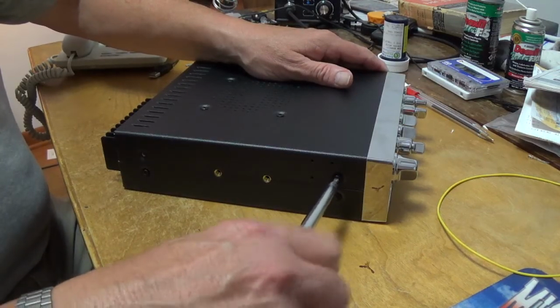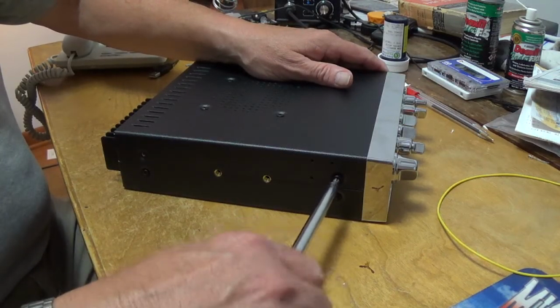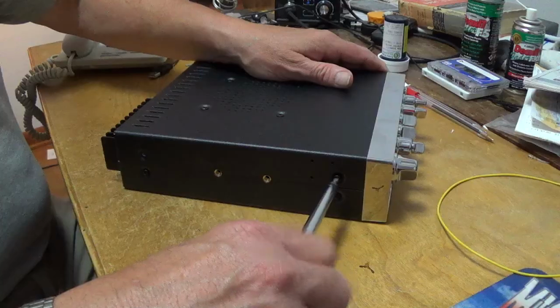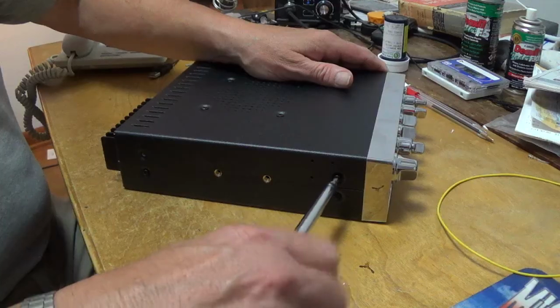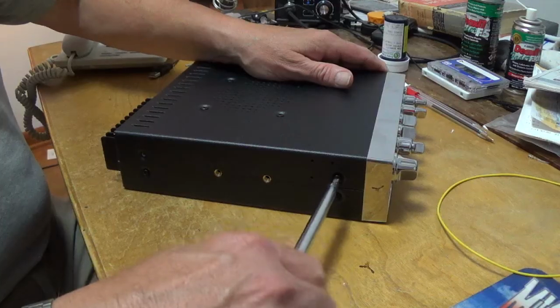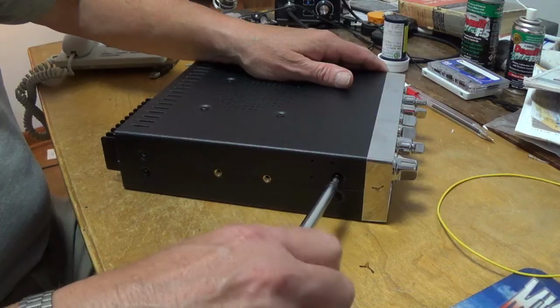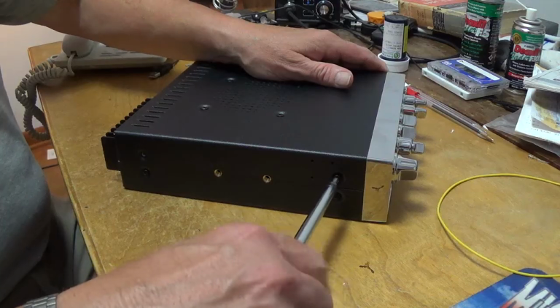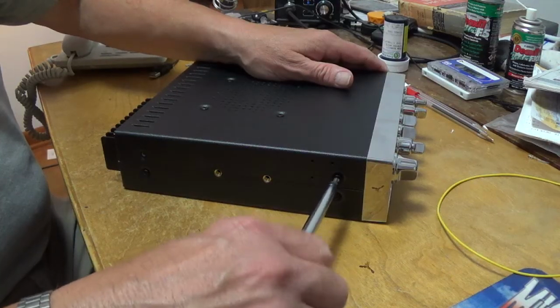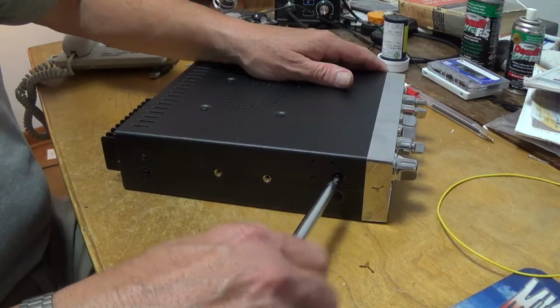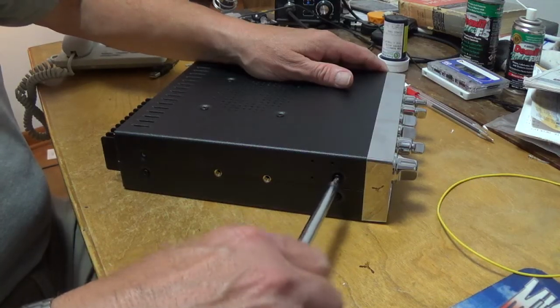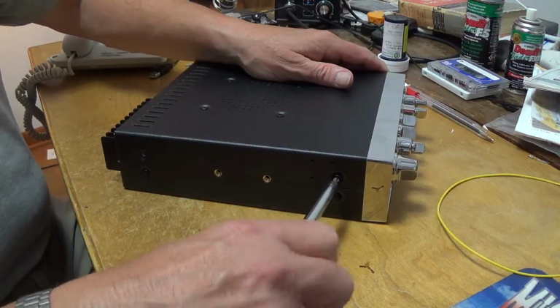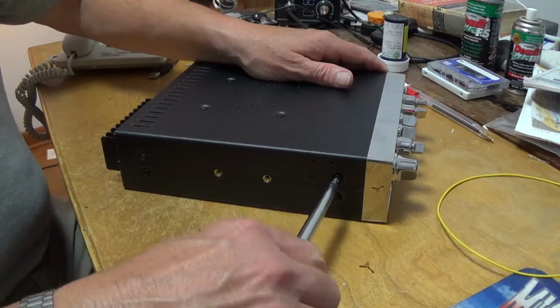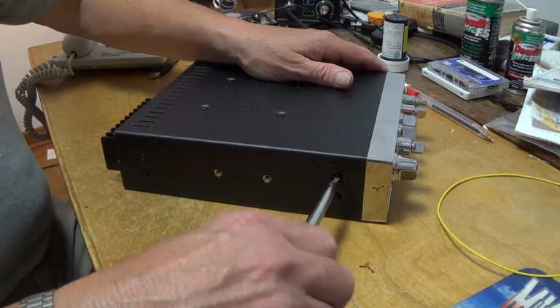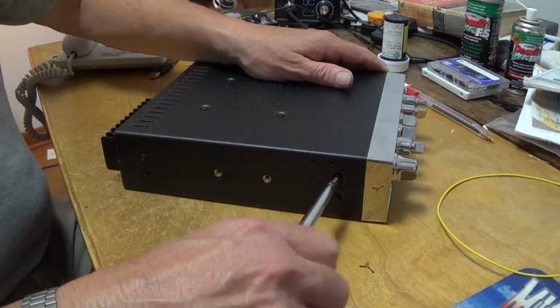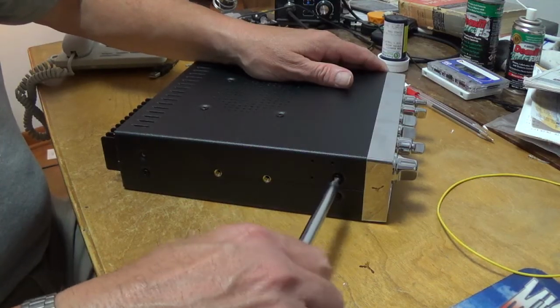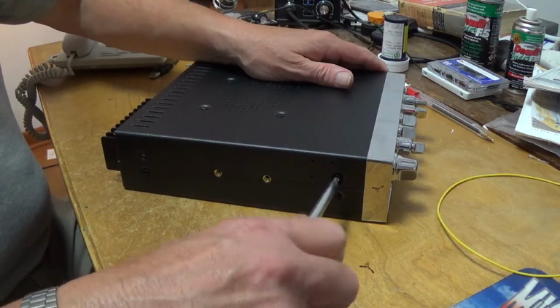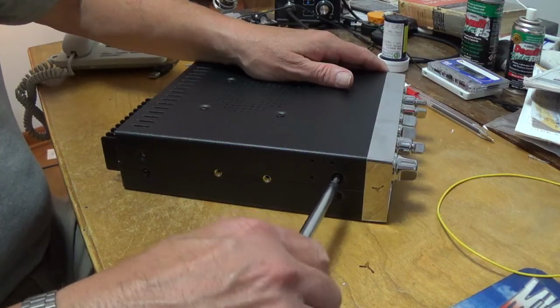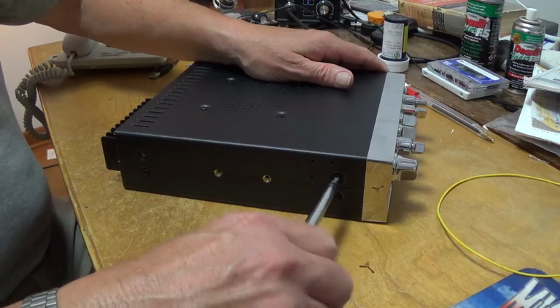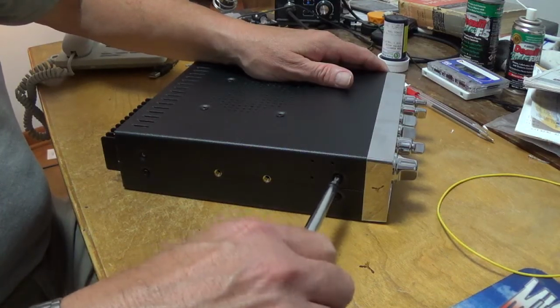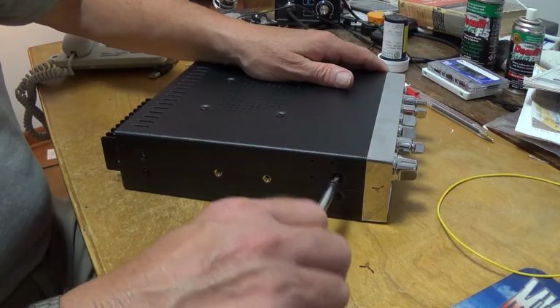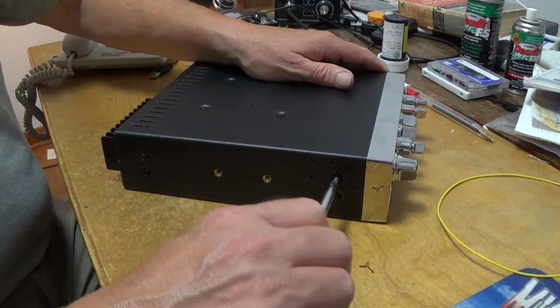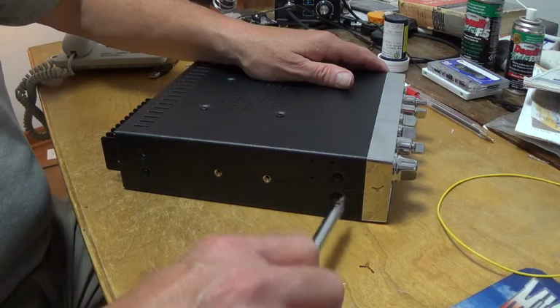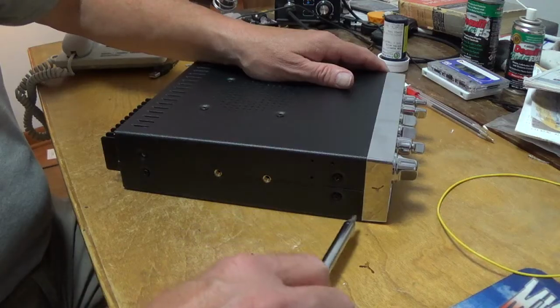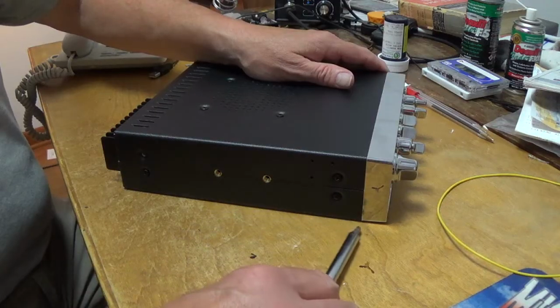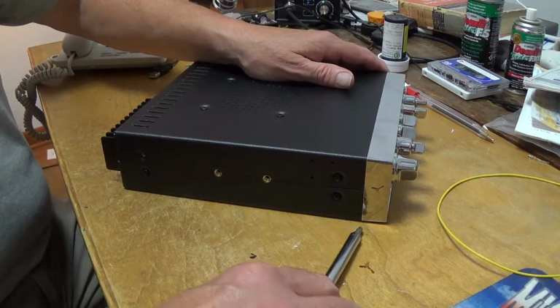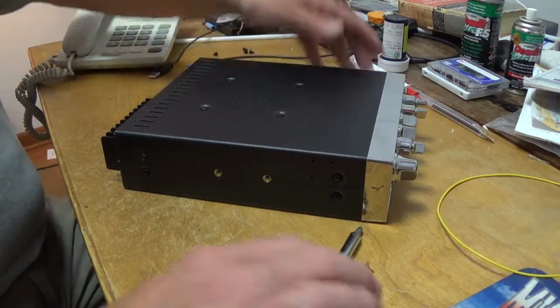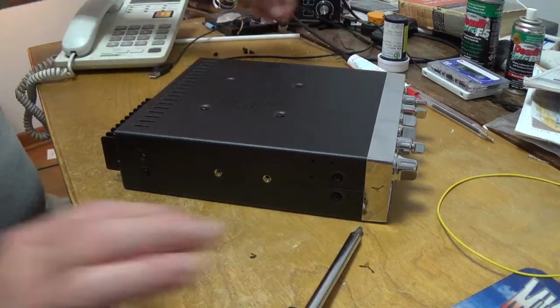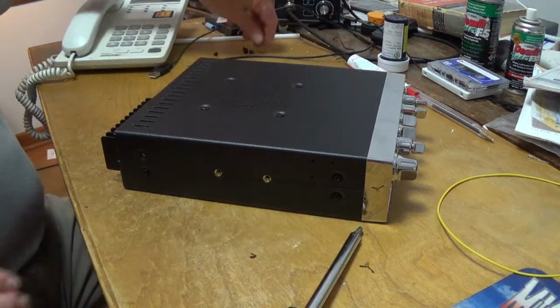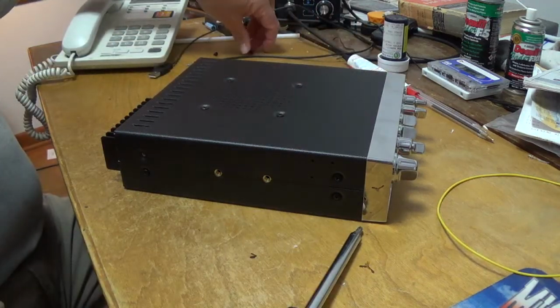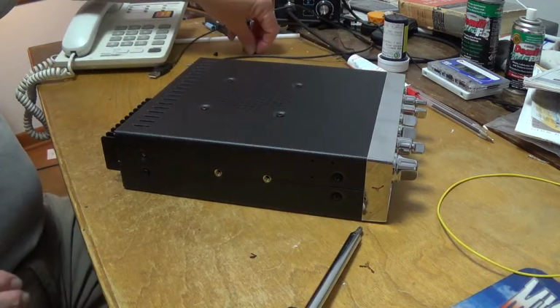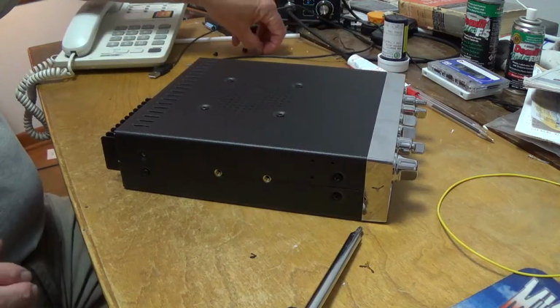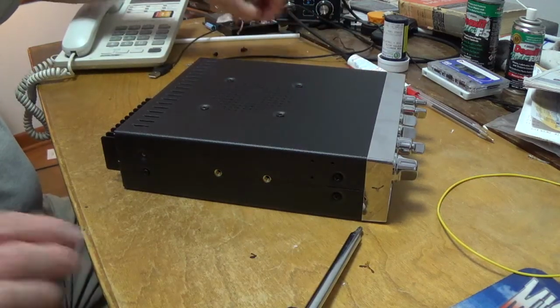So it looks all stock, all original, untampered with. If it ever goes to service, we don't want it to be obvious that someone has been inside.